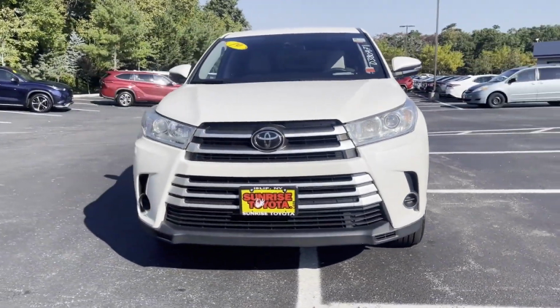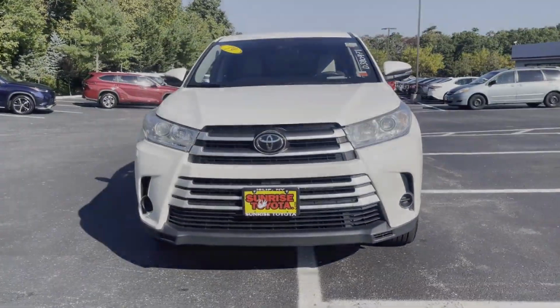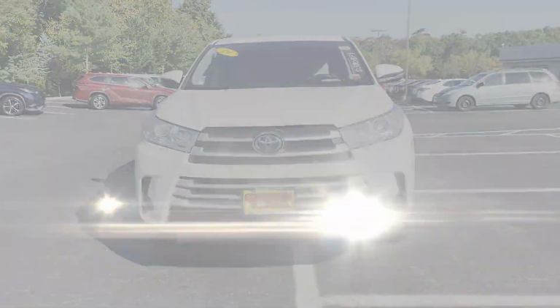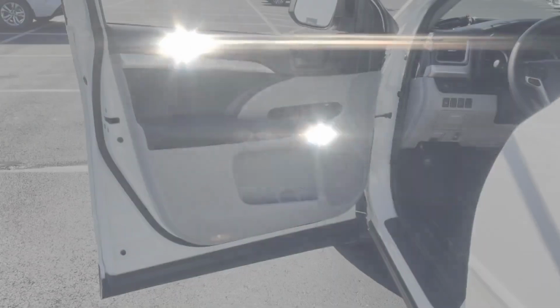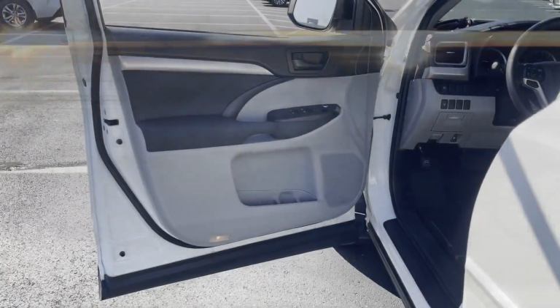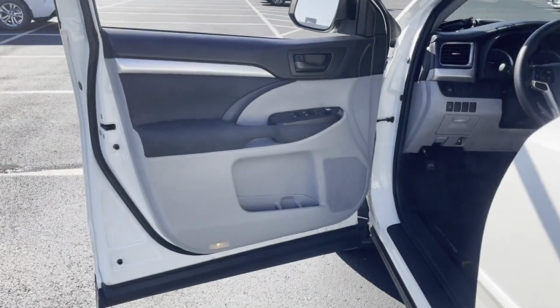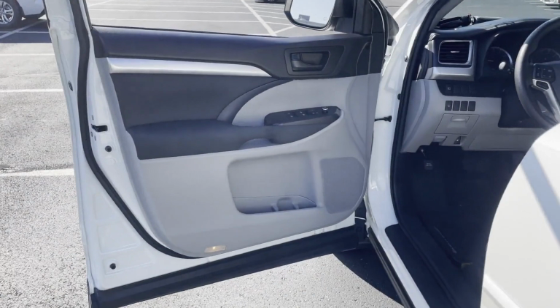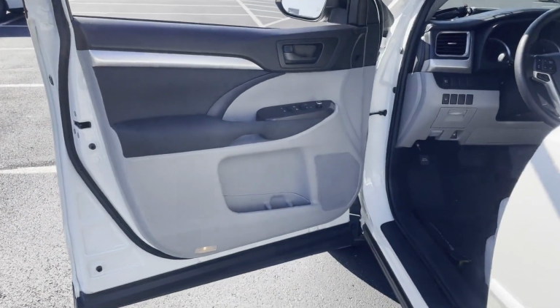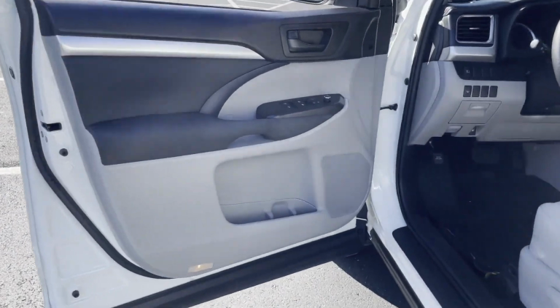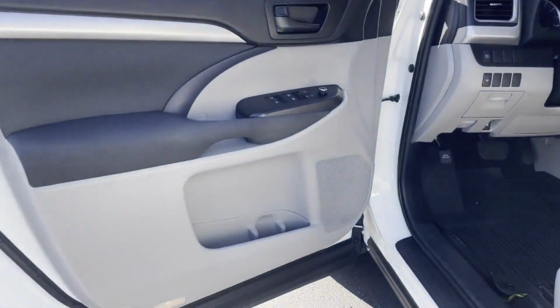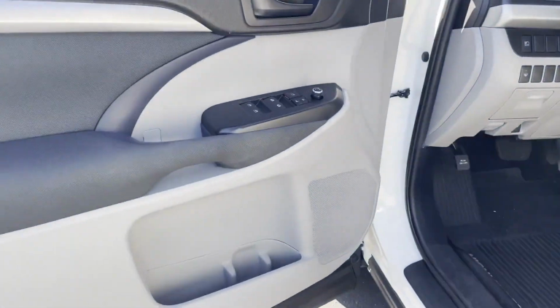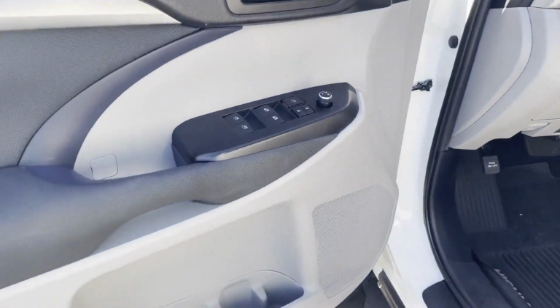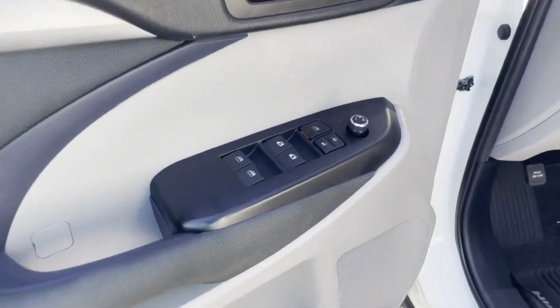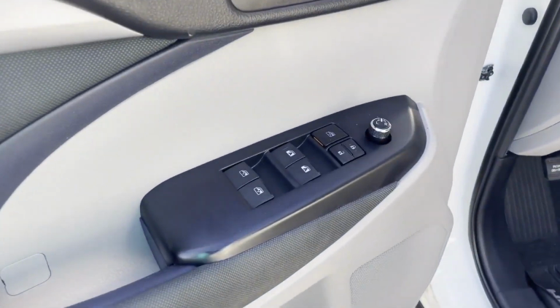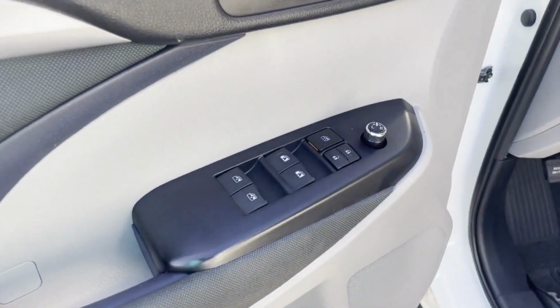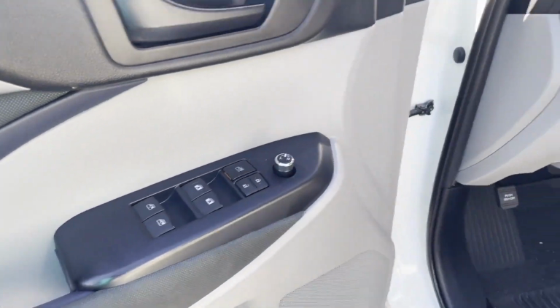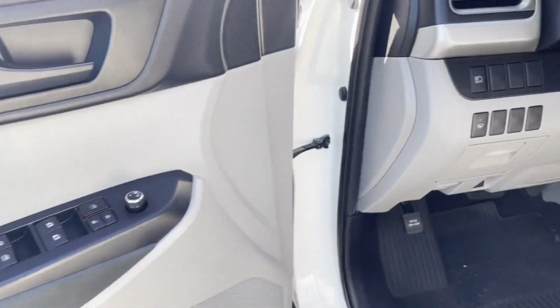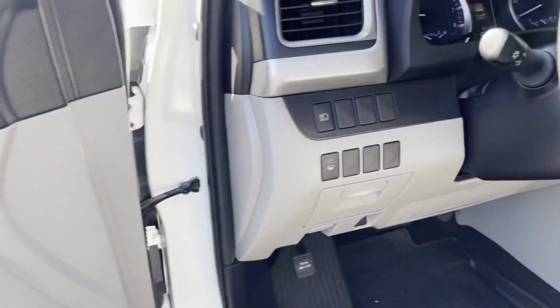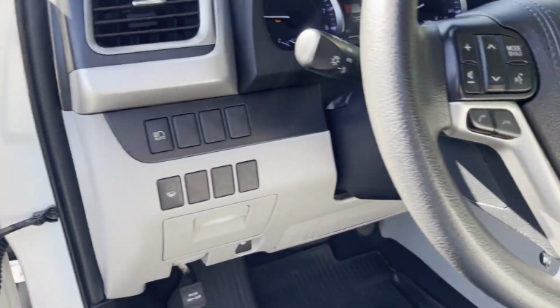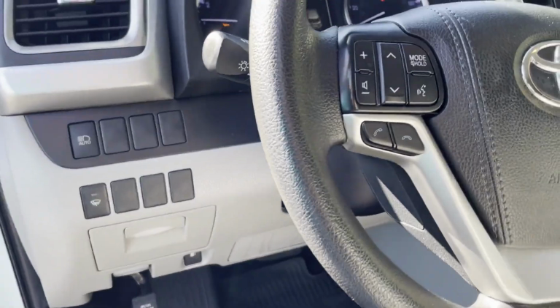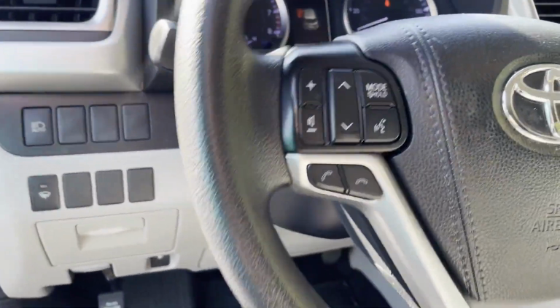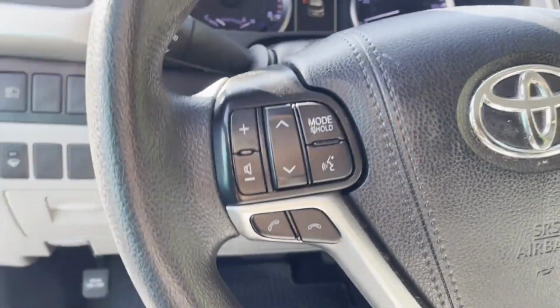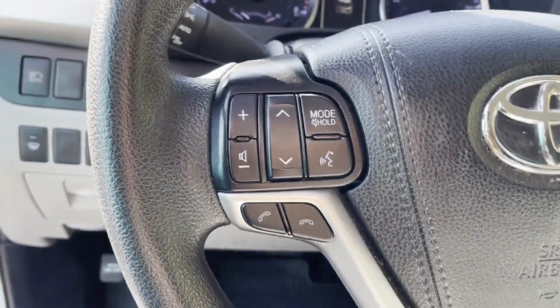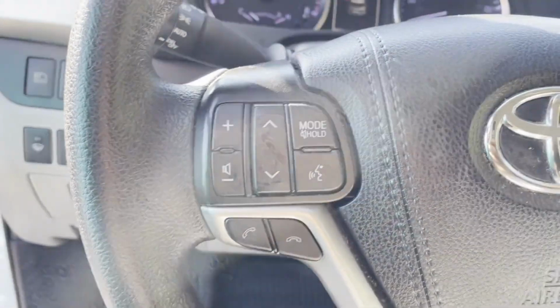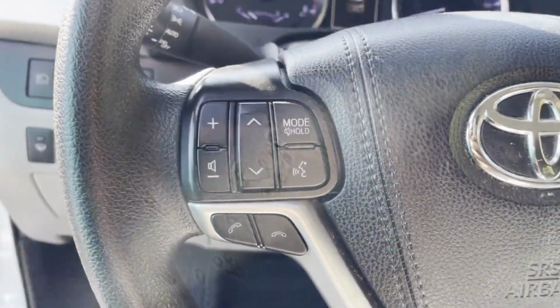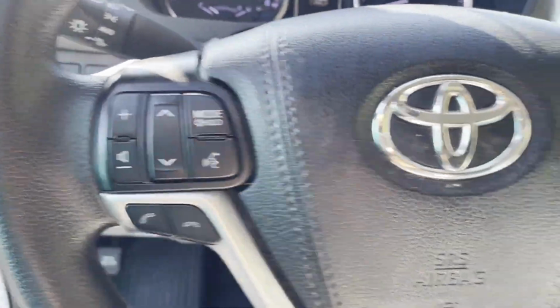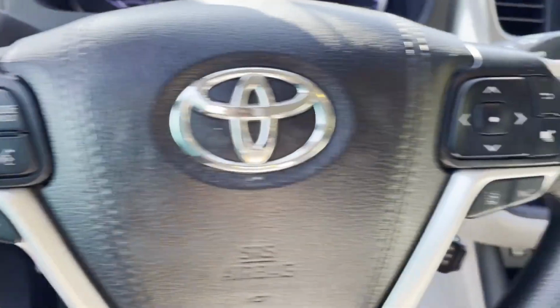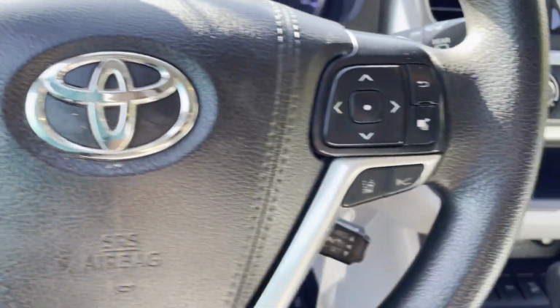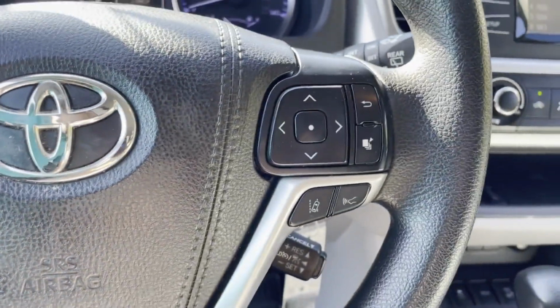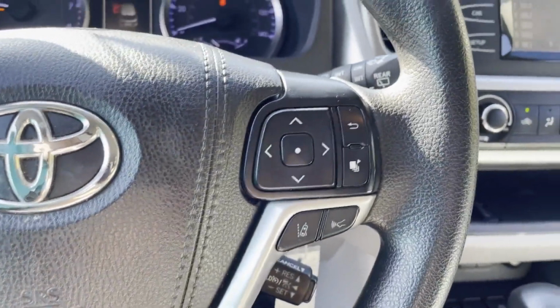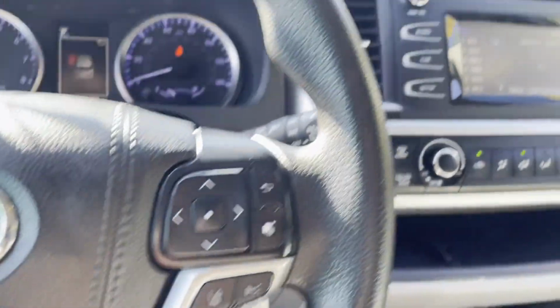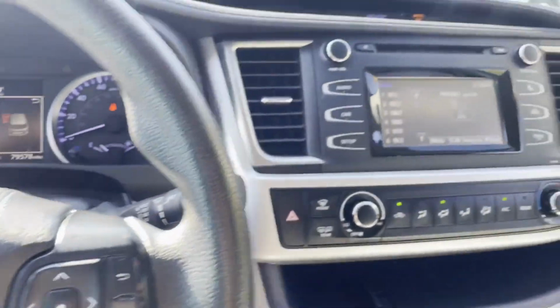Brake assist, rear spoiler, keyless entry, front bucket seats, steering wheel audio controls, engine immobilizer, automatic headlights, auxiliary input, and aluminum wheels.